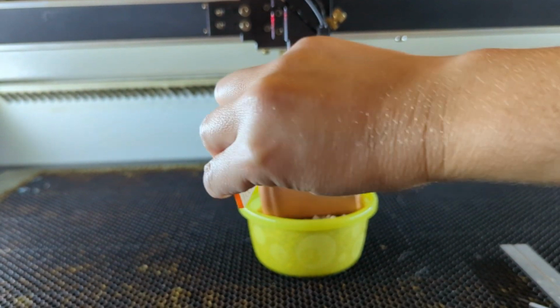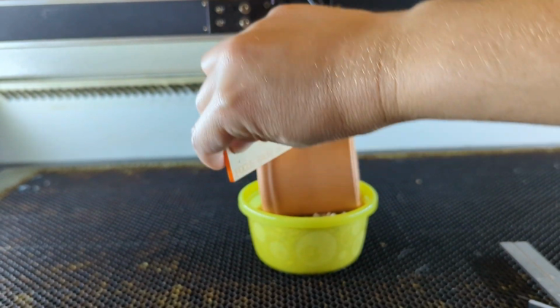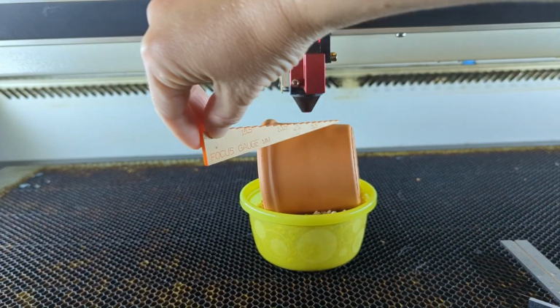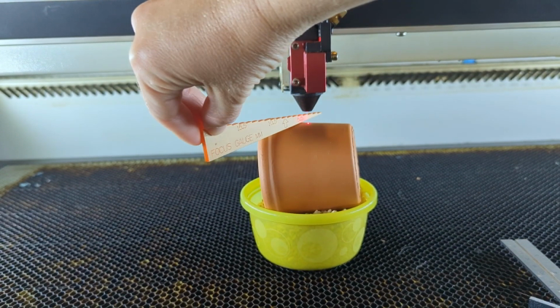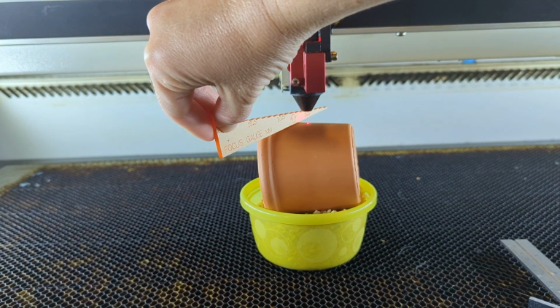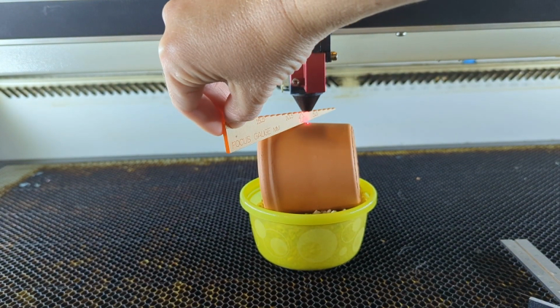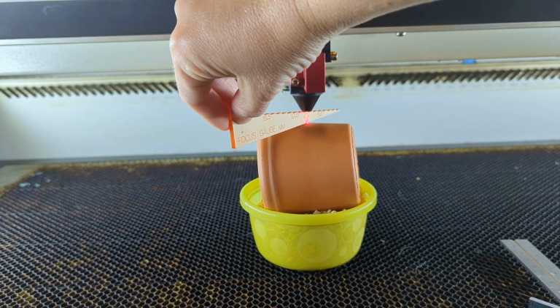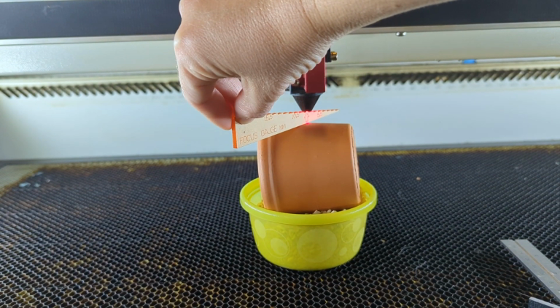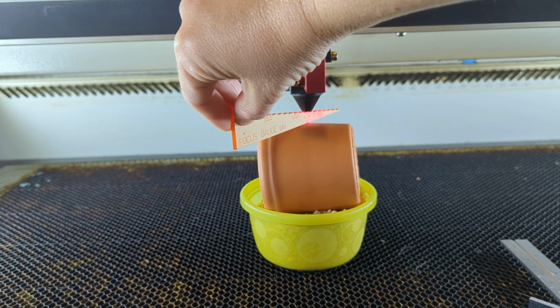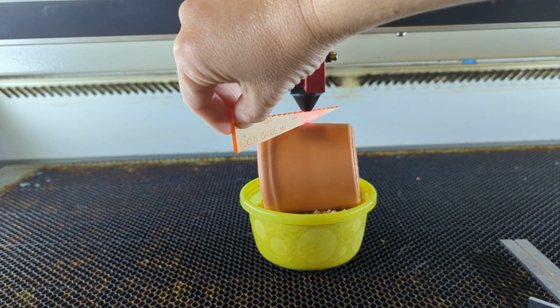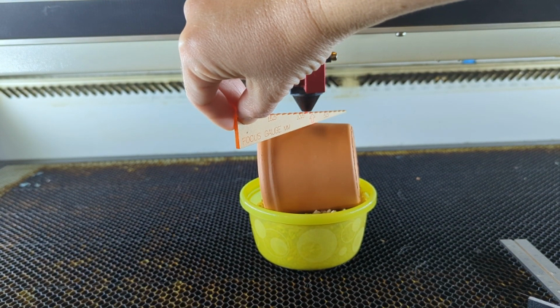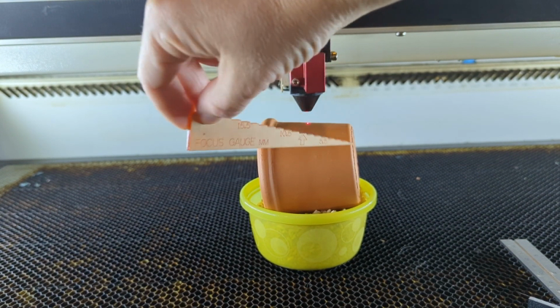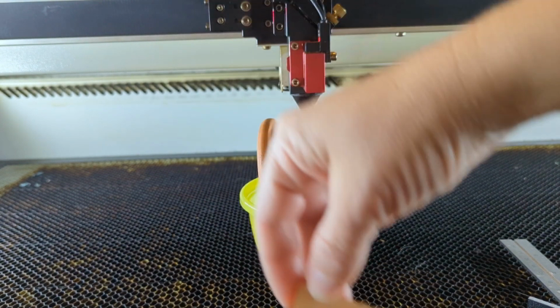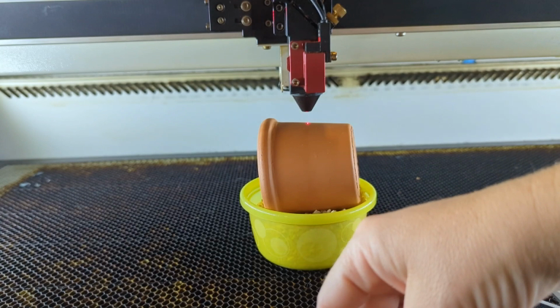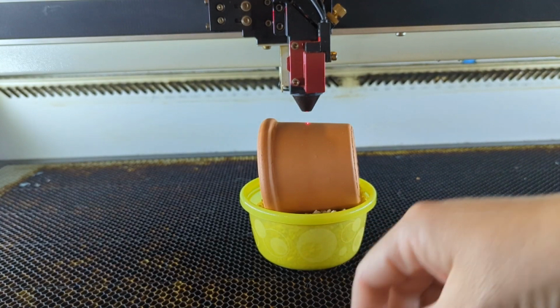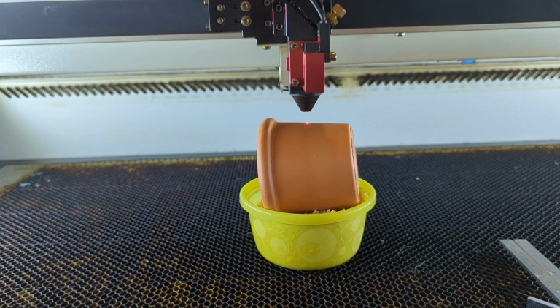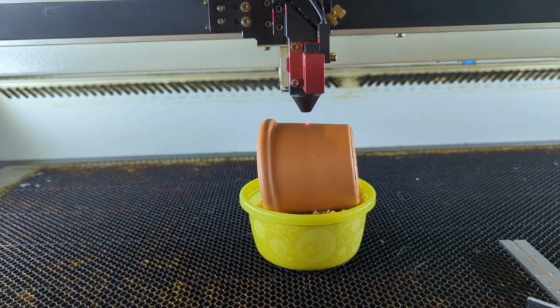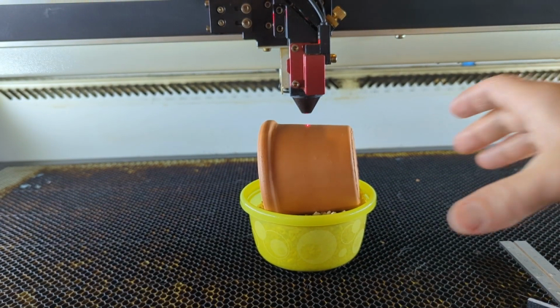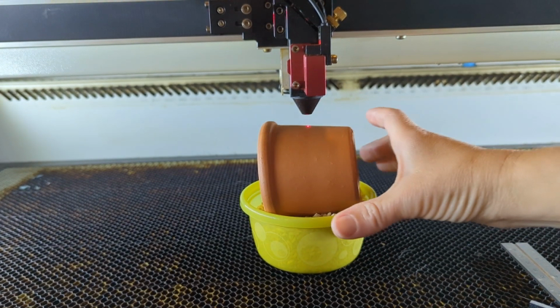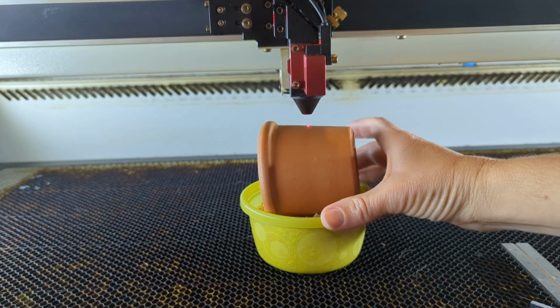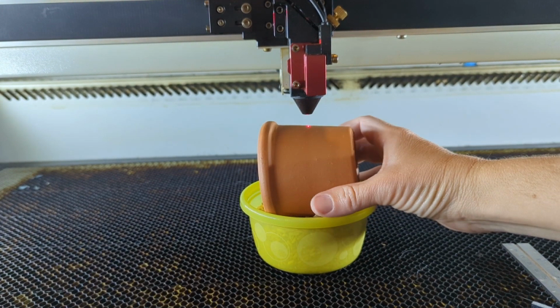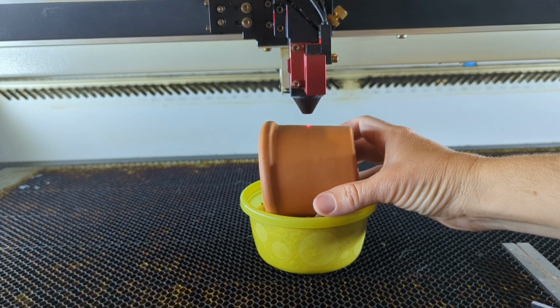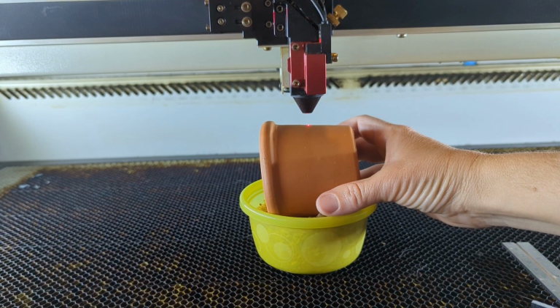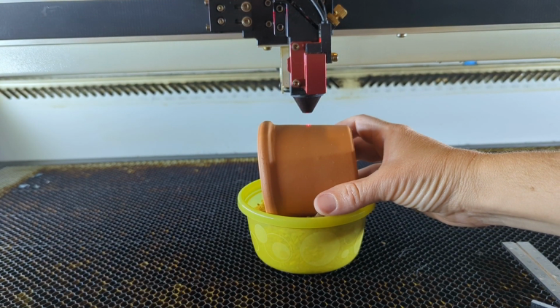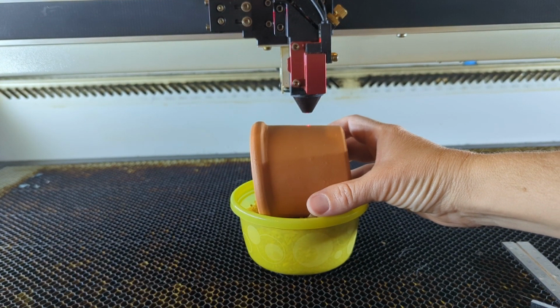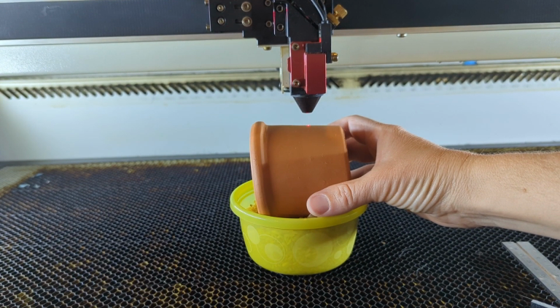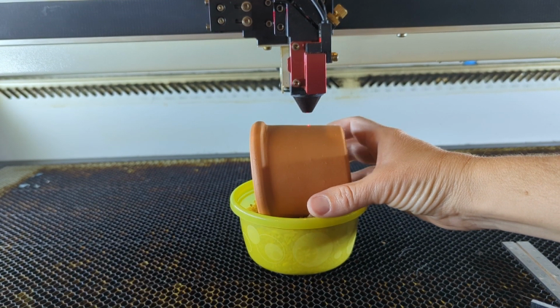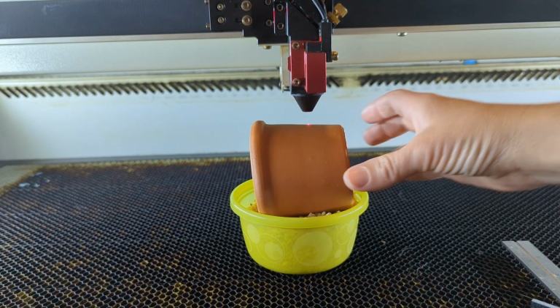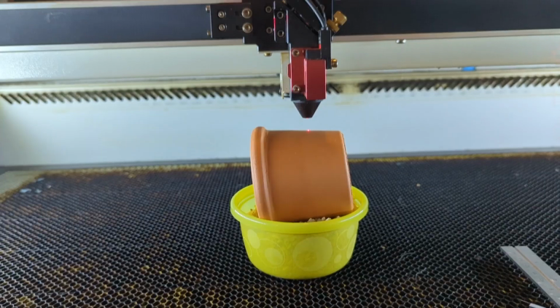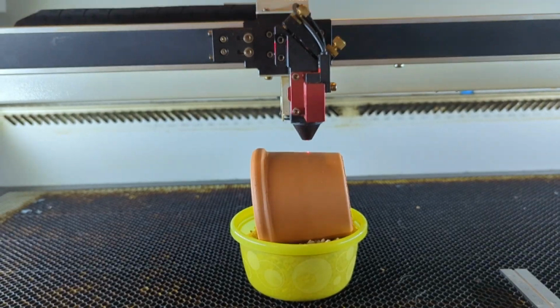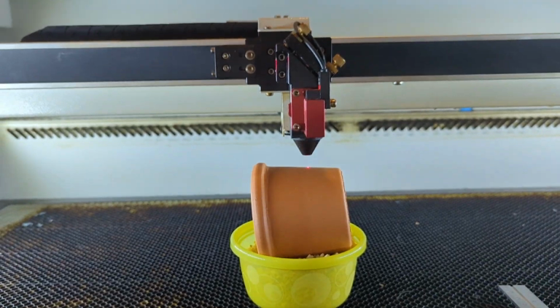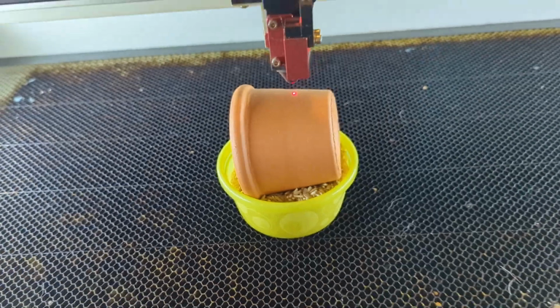Next I'm going to use my focus gauge to make sure the flower pot is within focus, and we are ready to go. I'm going to make sure it's lined up where I want my design at.